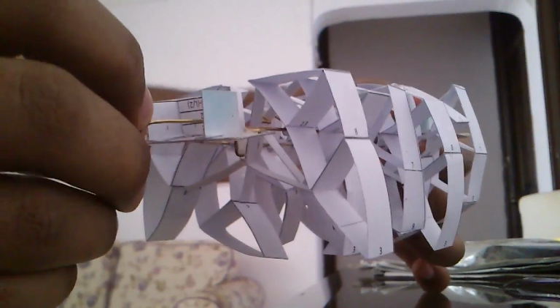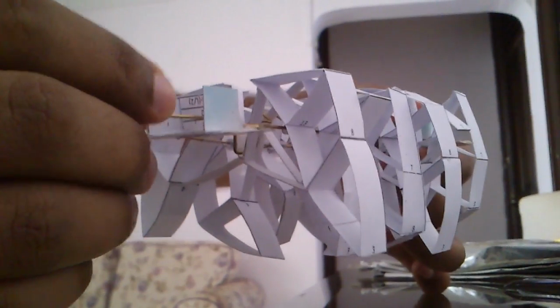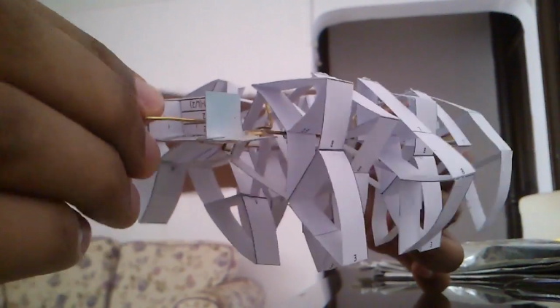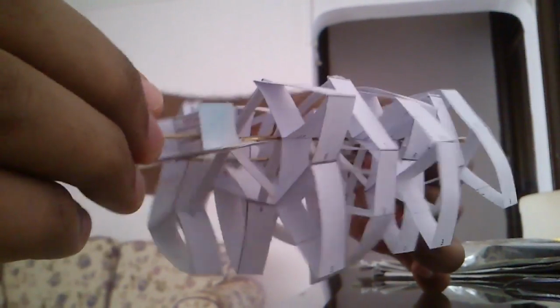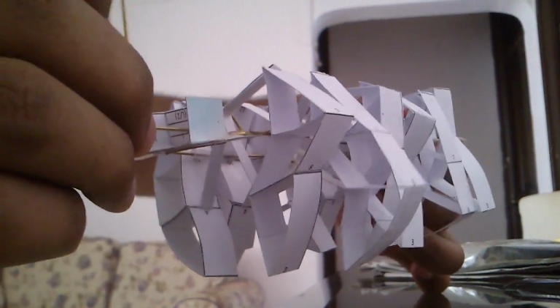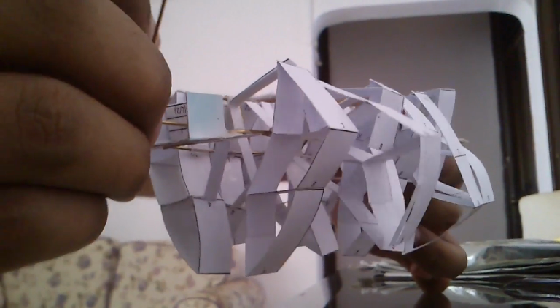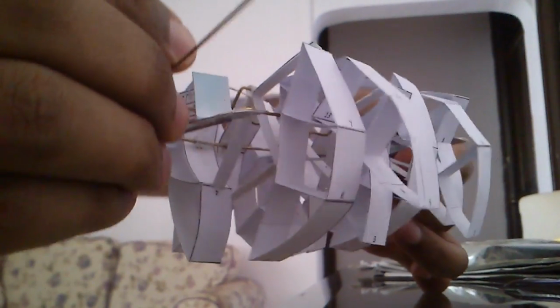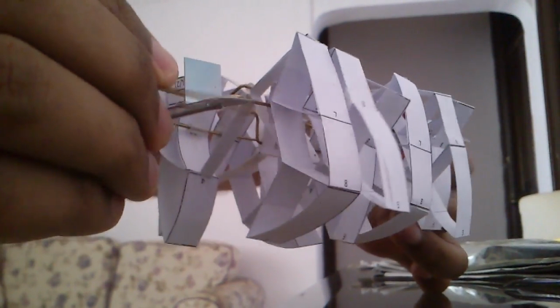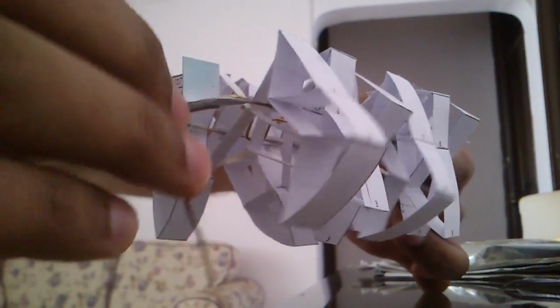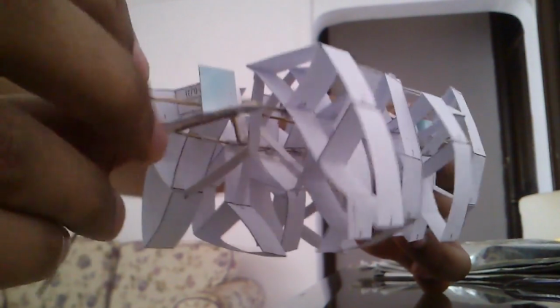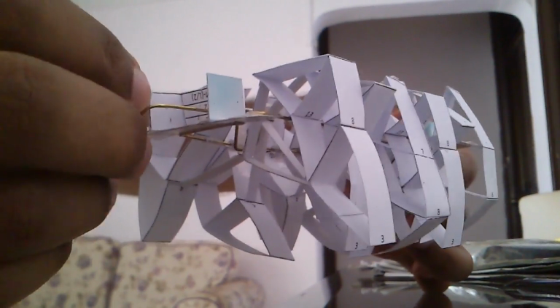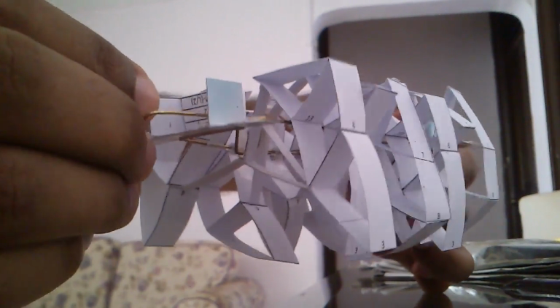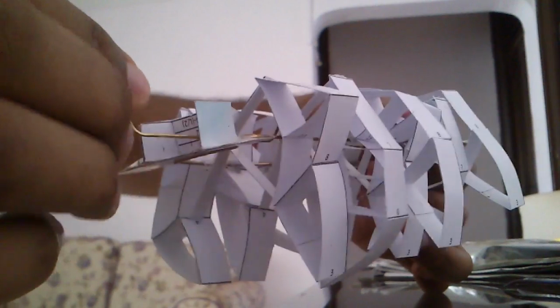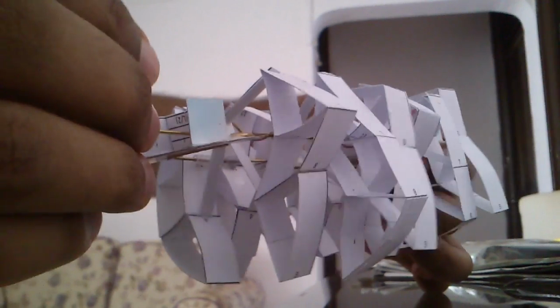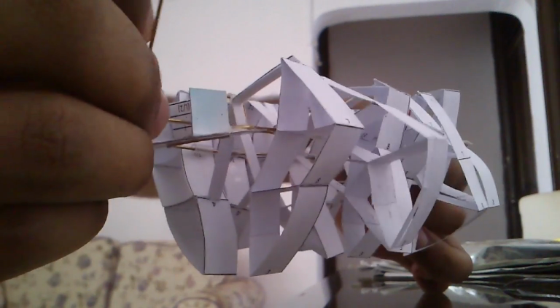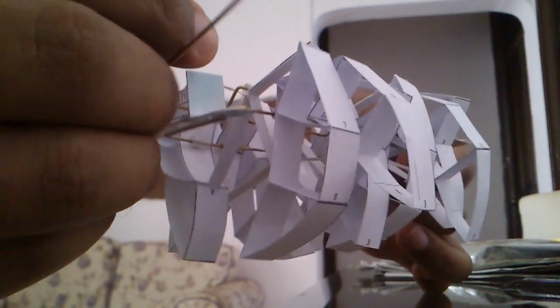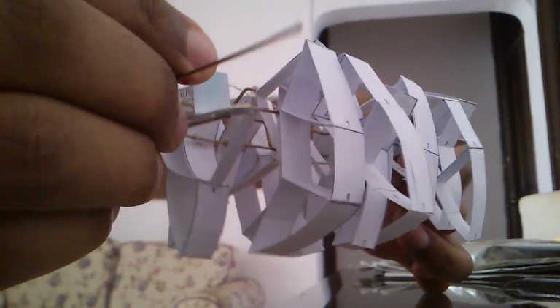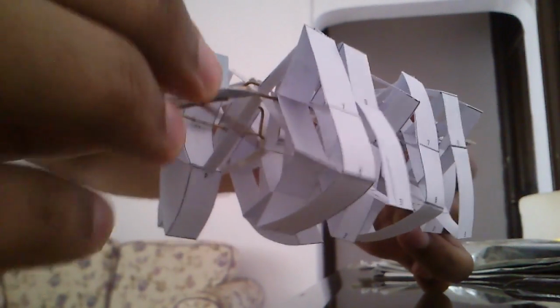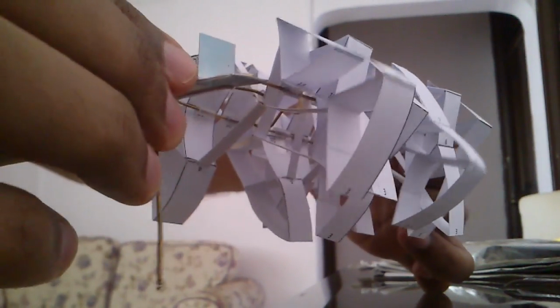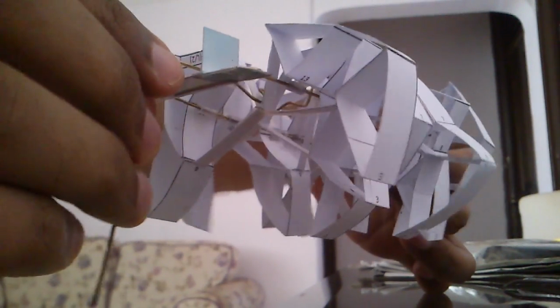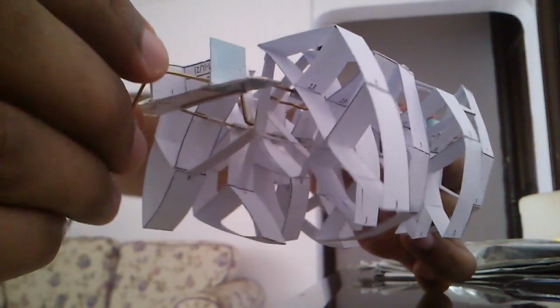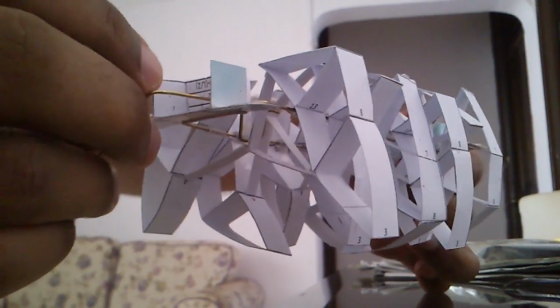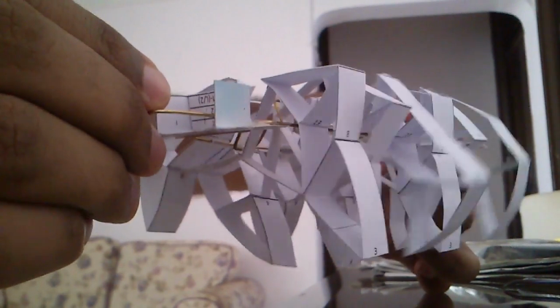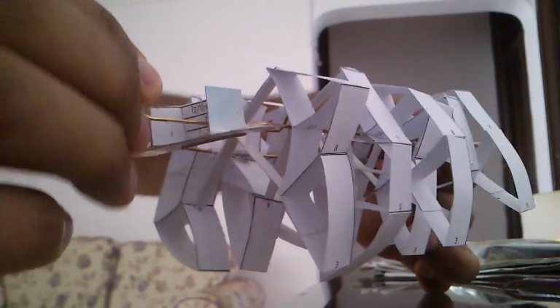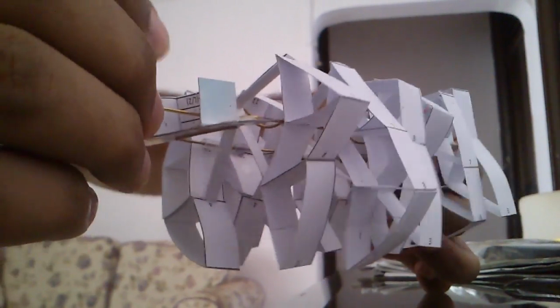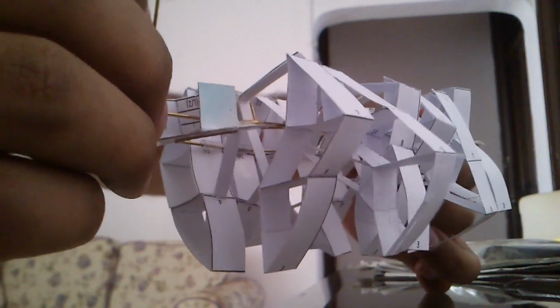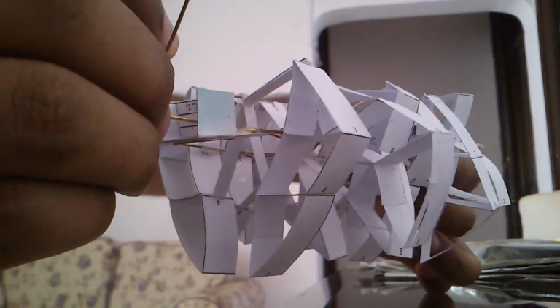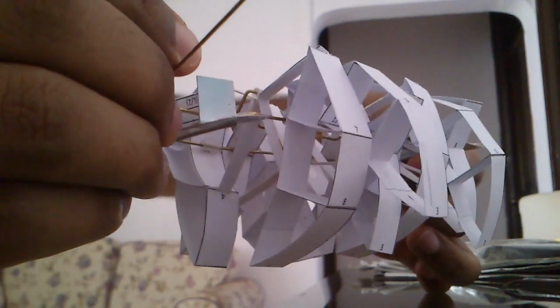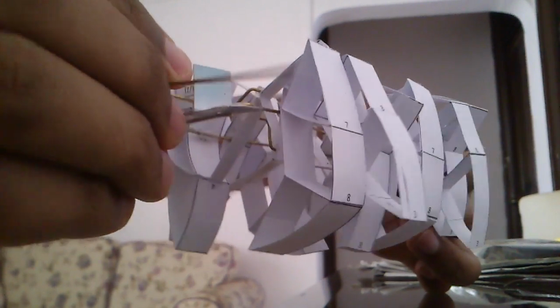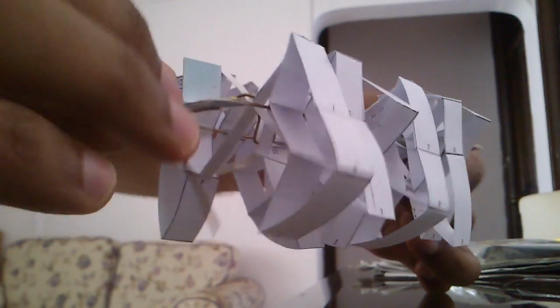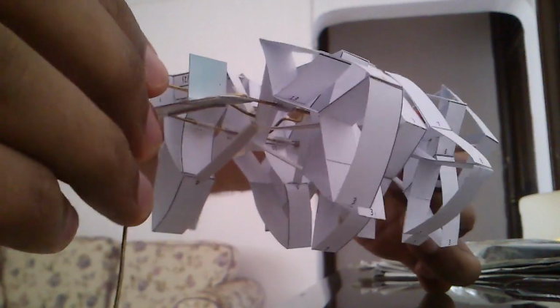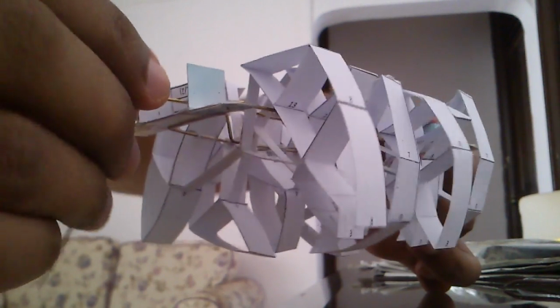So I'm planning to put a plate, maybe like a card, in between each pair of legs so that the corners don't get stuck with the nearby legs.